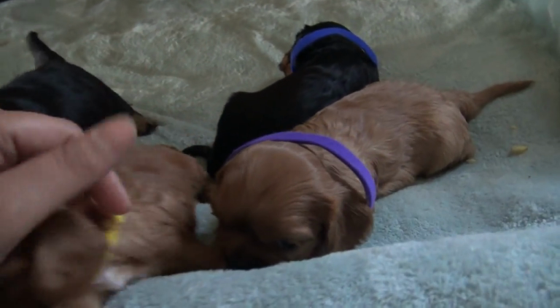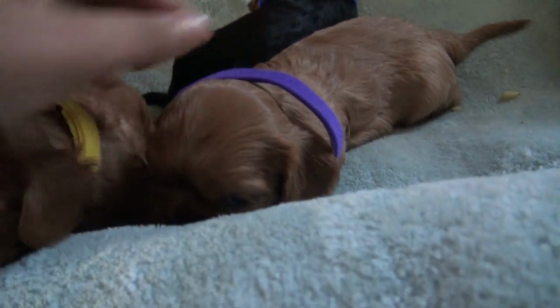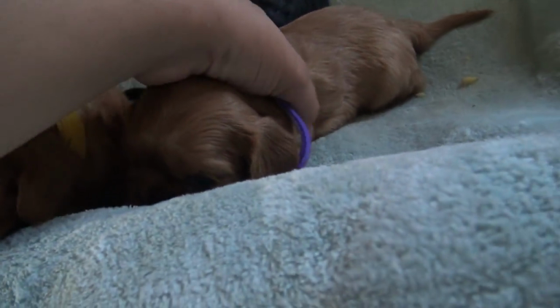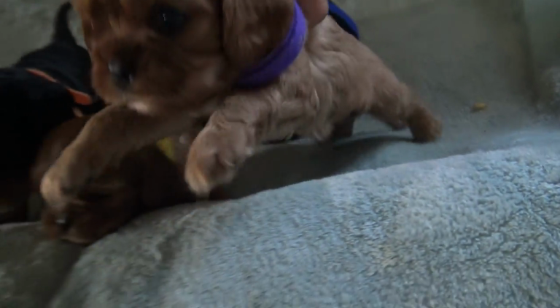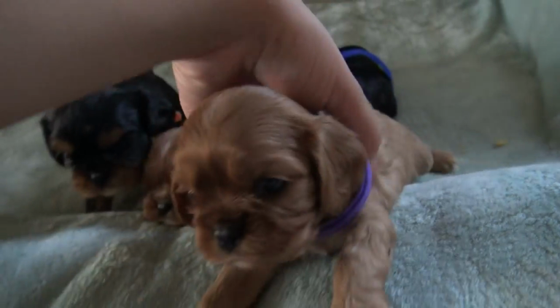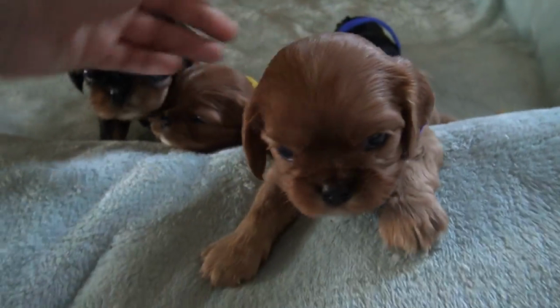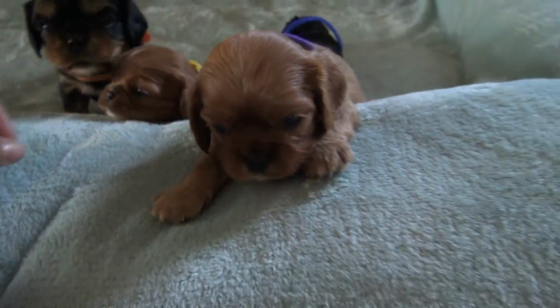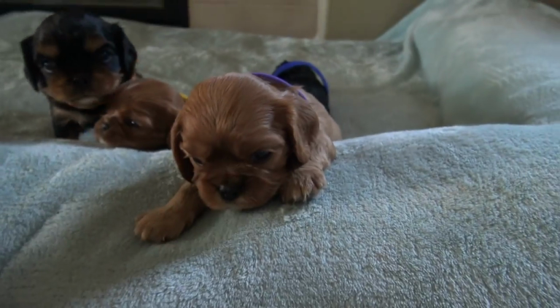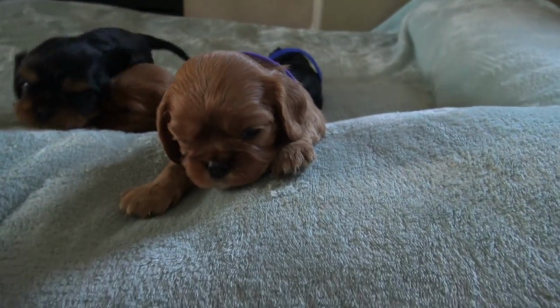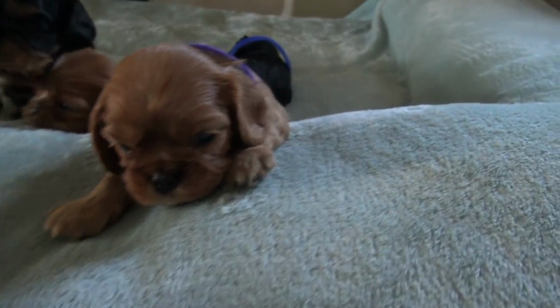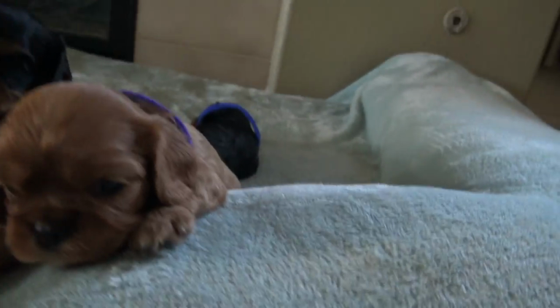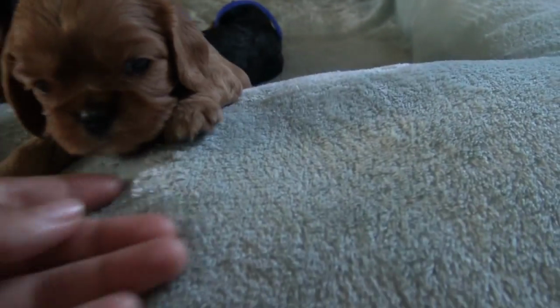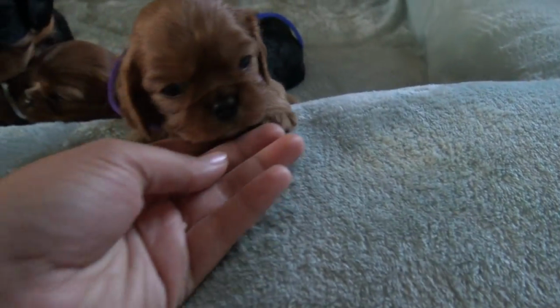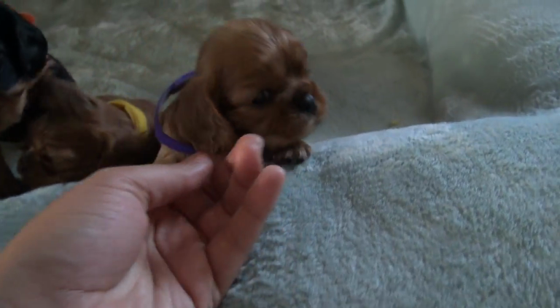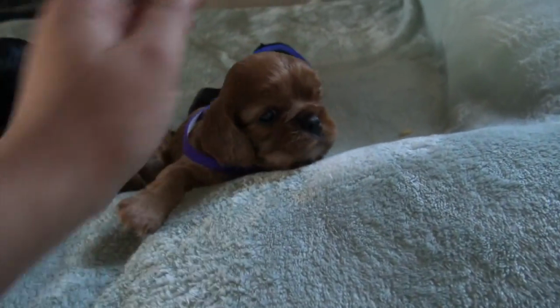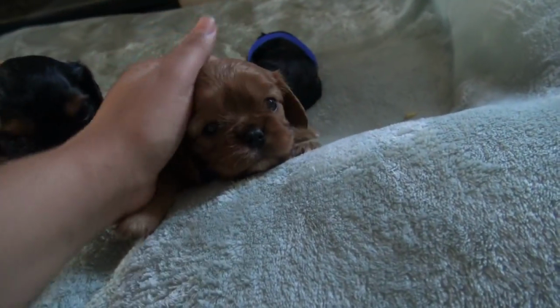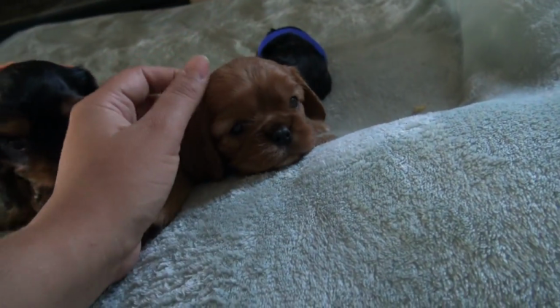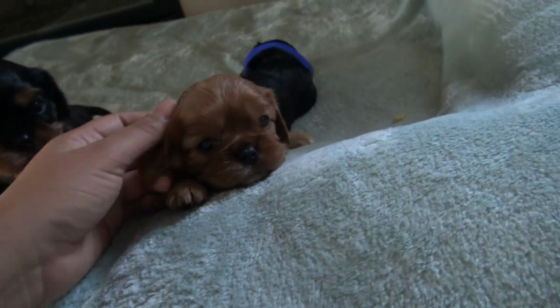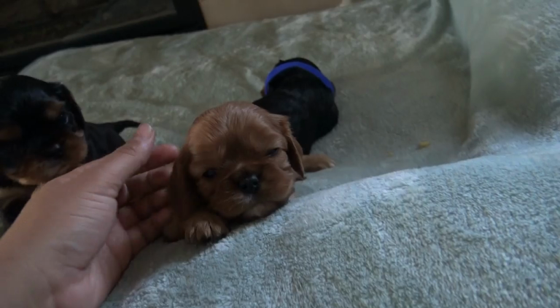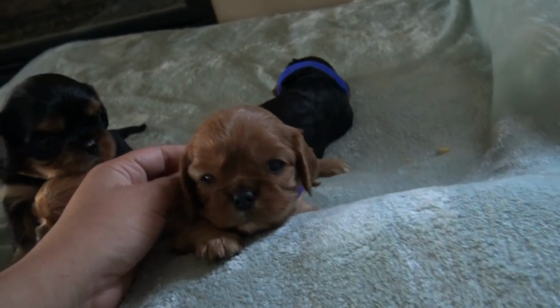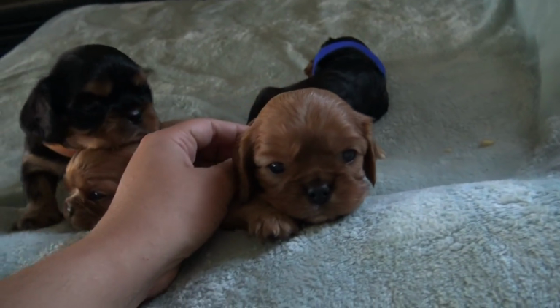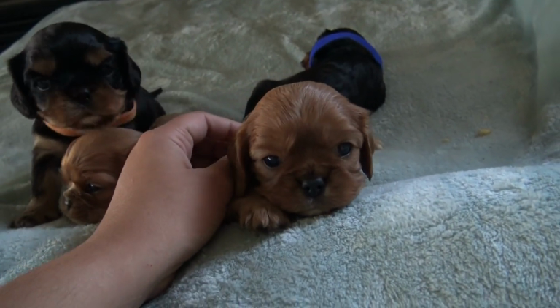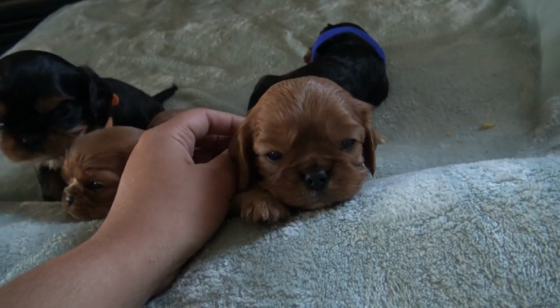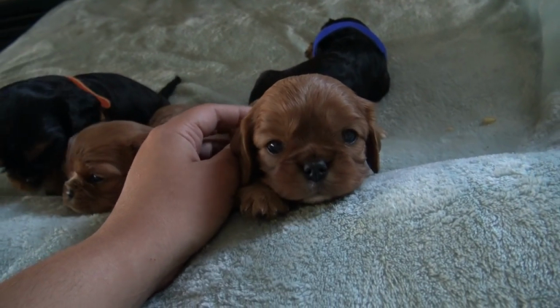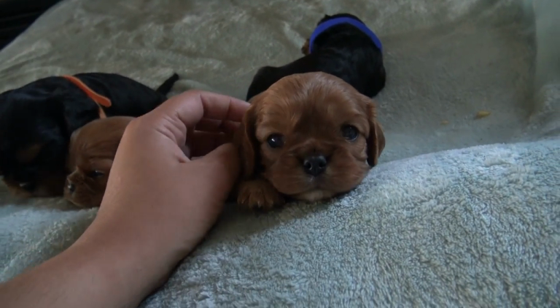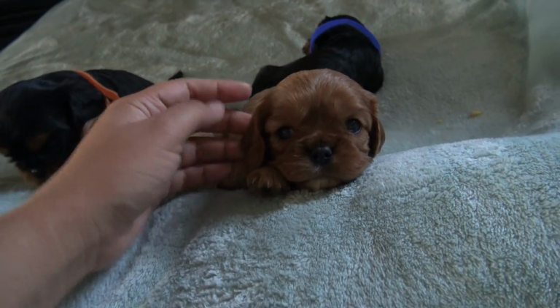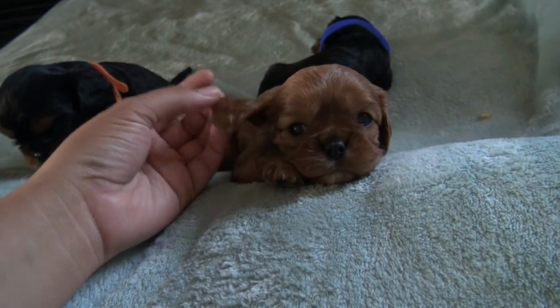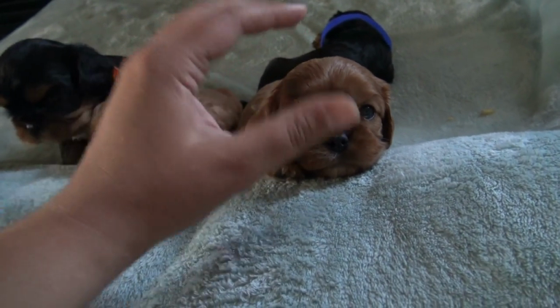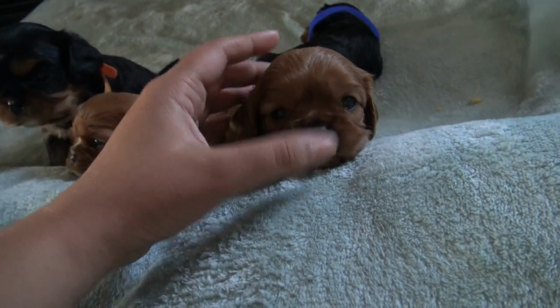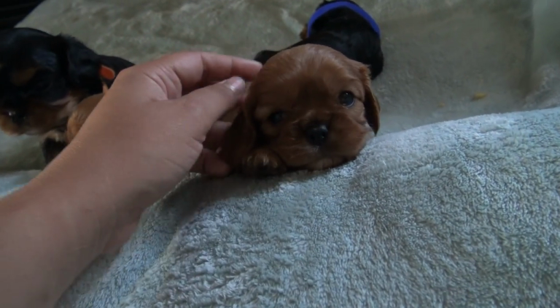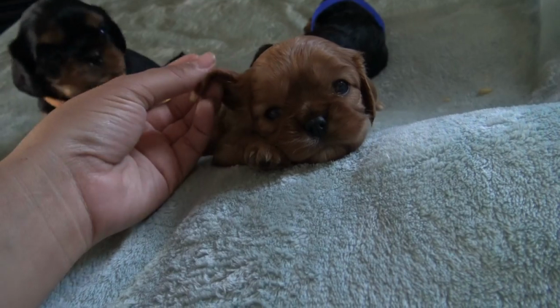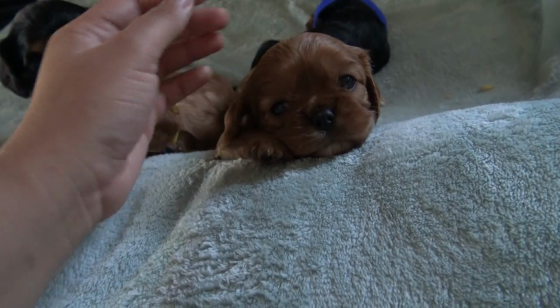Hi baby girl, come here so they can see you. Here's the other one — she's a little calm, but it's also because she just woke up from her nap. Look at this beautiful doll, she looks like a teddy bear.